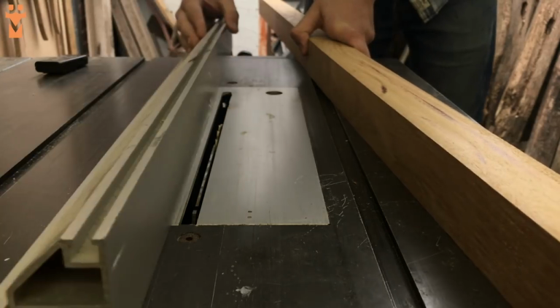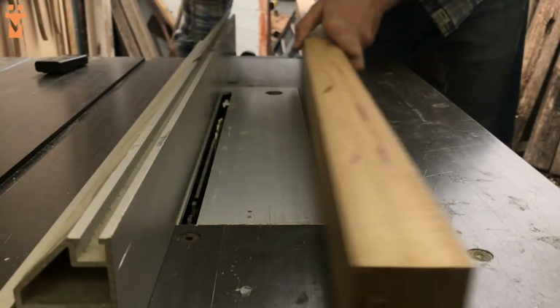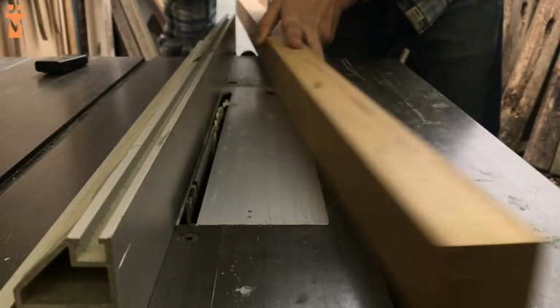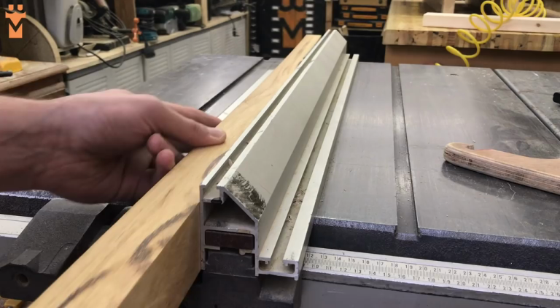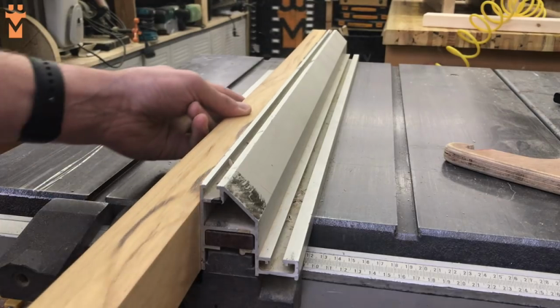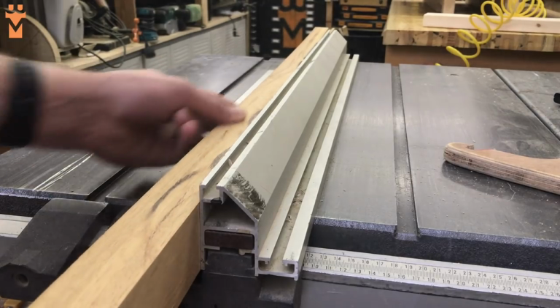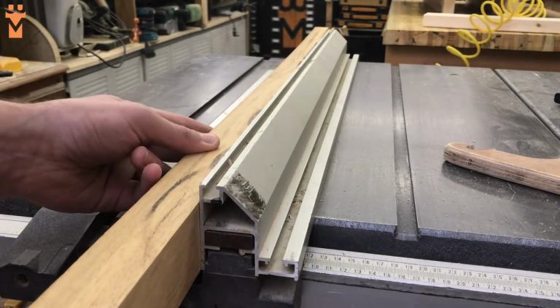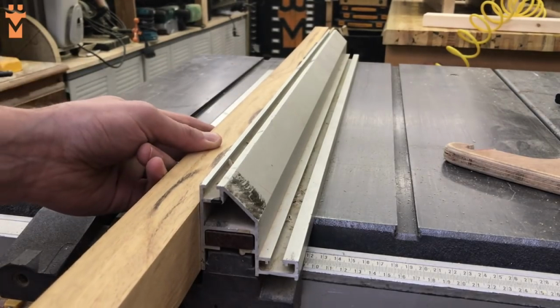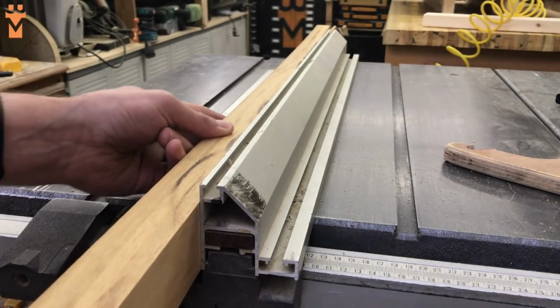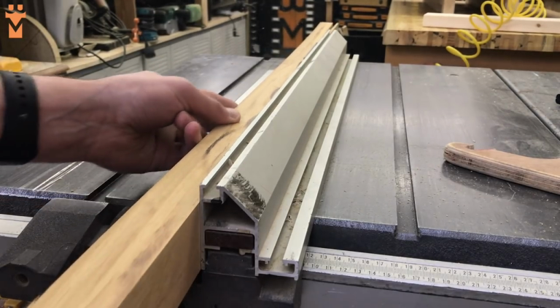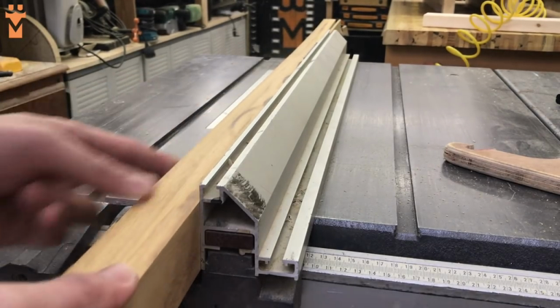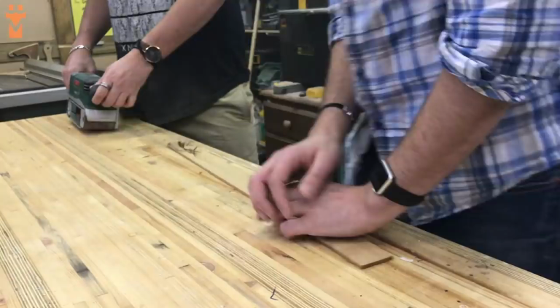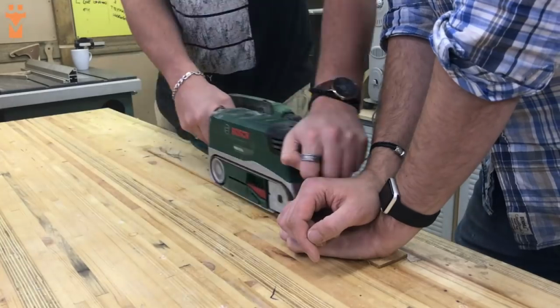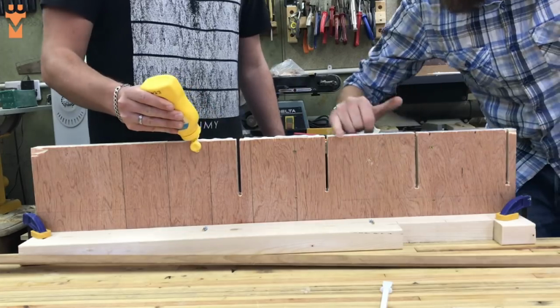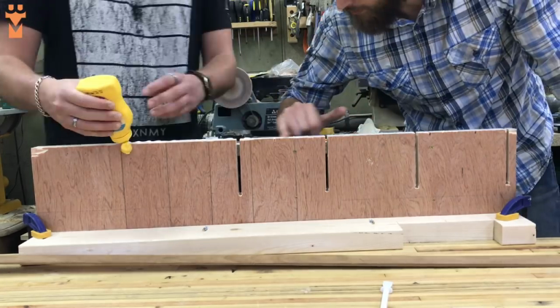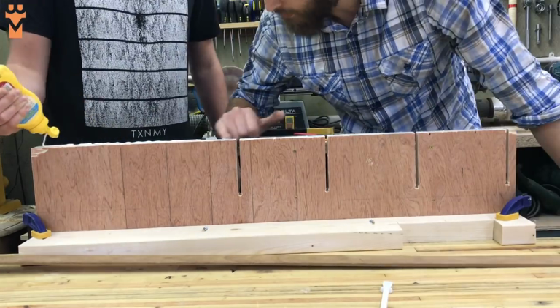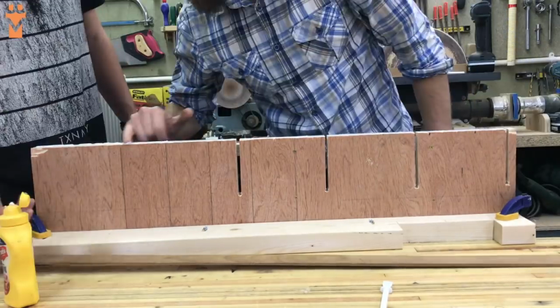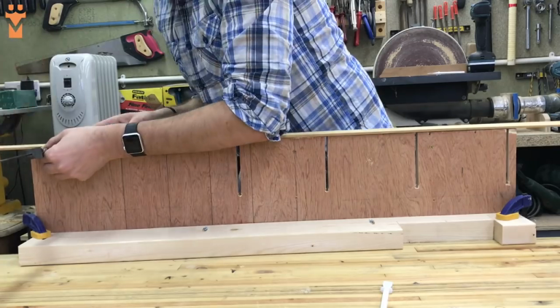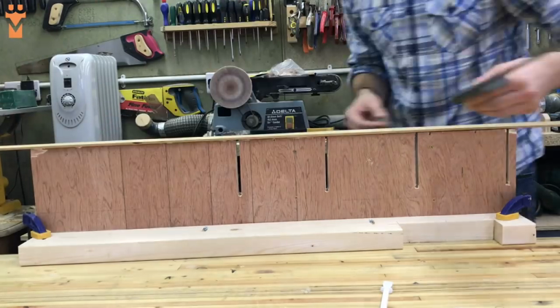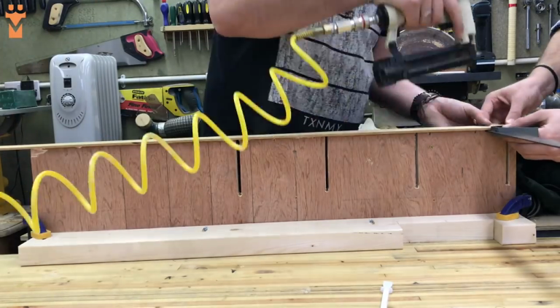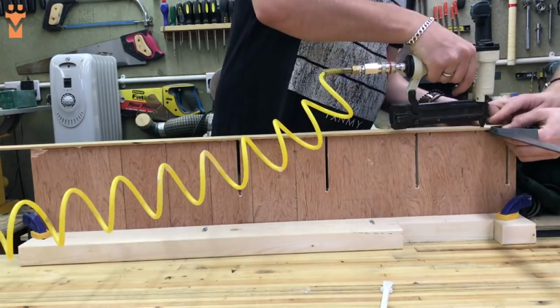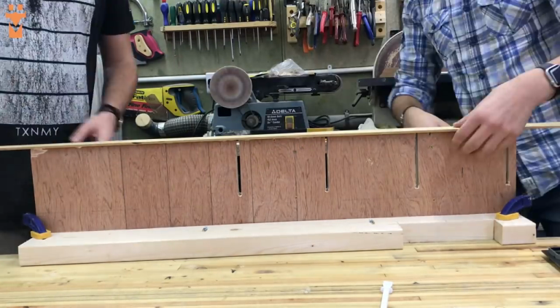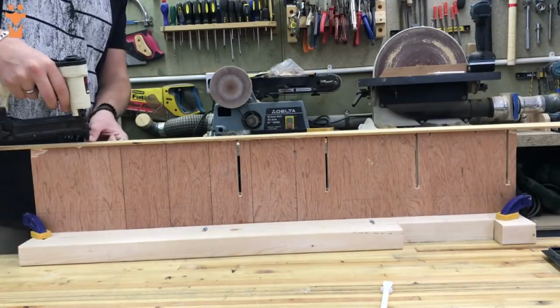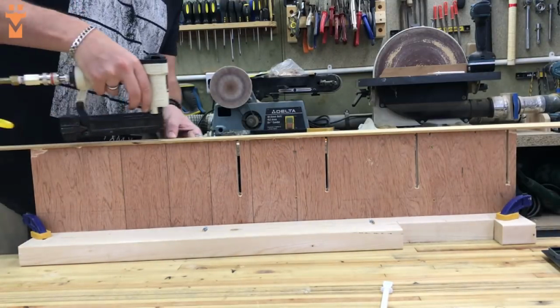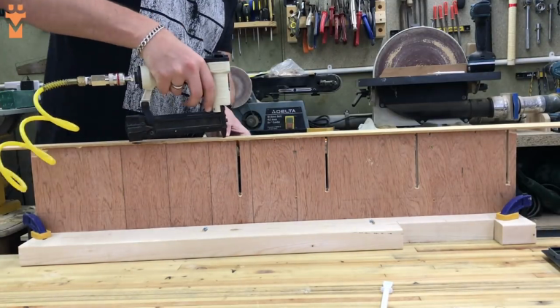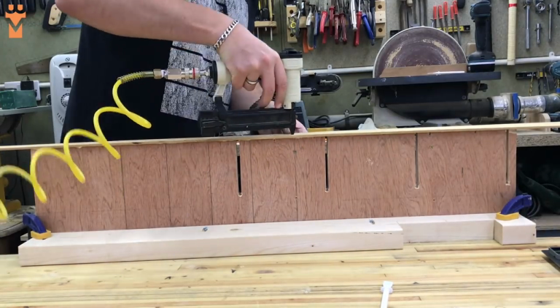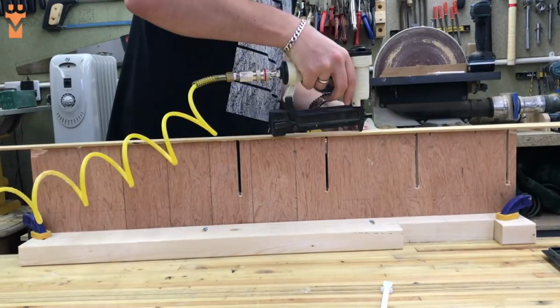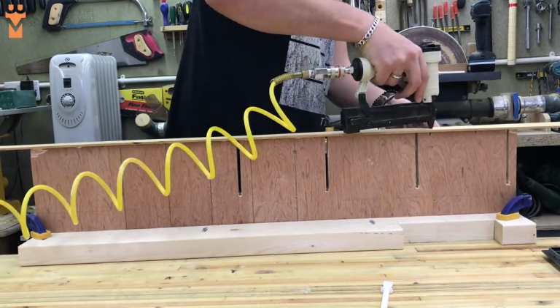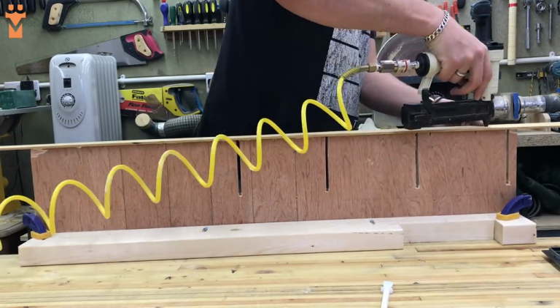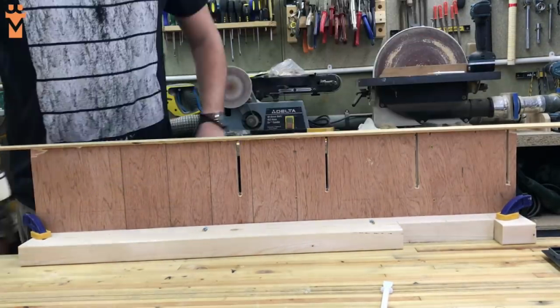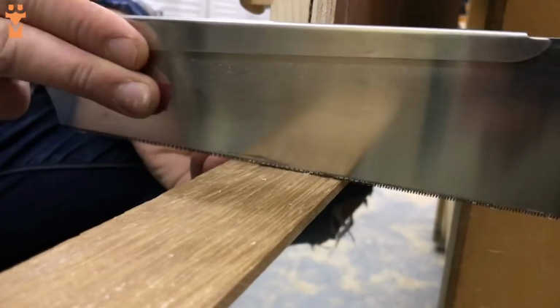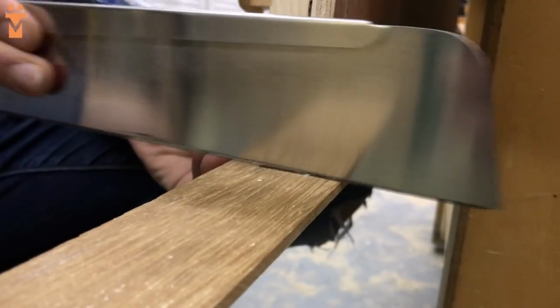We used the table saw to rip down strips of the same hardwood to edge band the entire piece. We used the same technique of wood glue and pins to attach this all the way around, then with our Japanese pull saw we trimmed all of the excess flush.